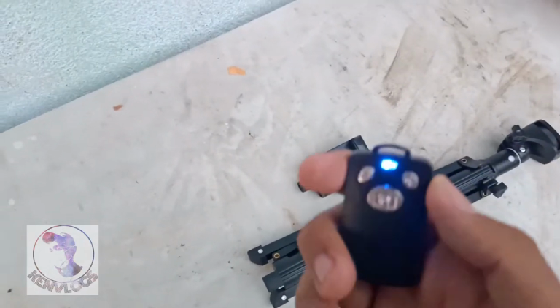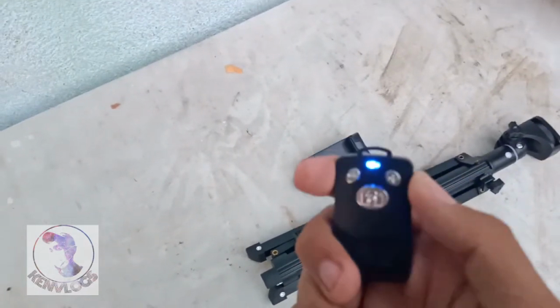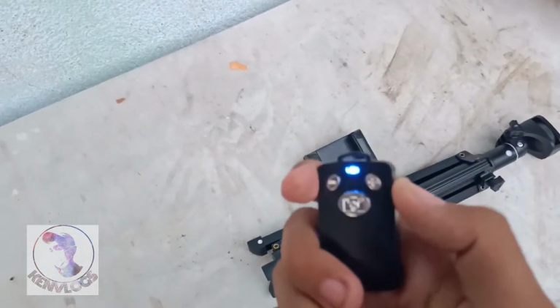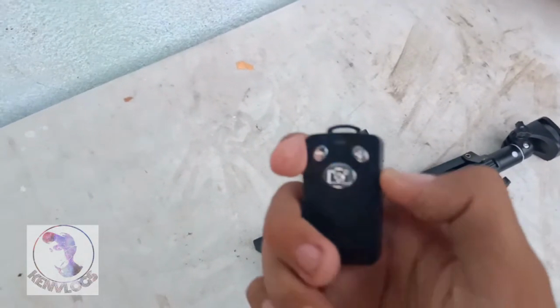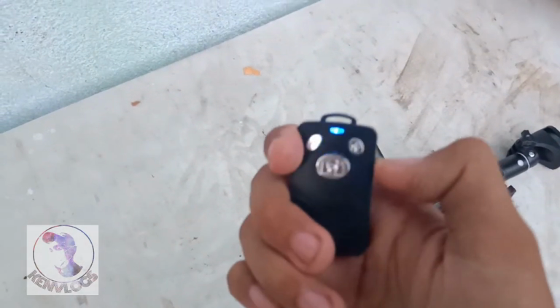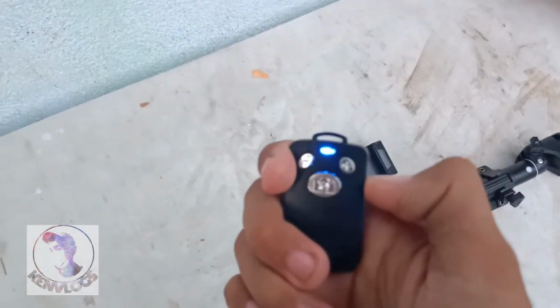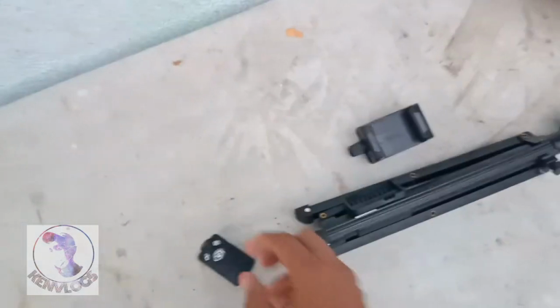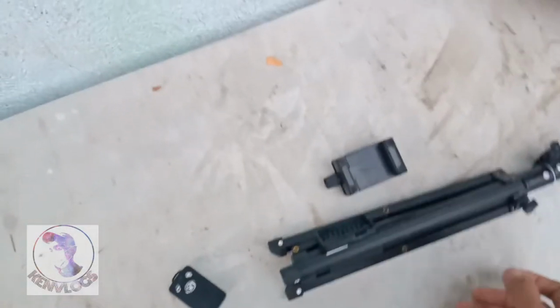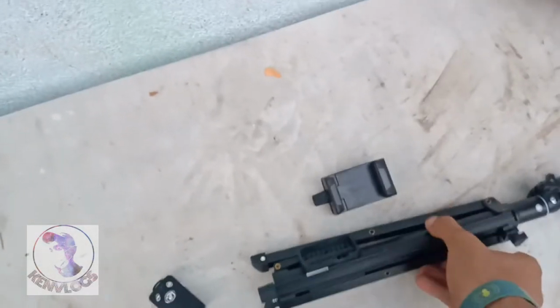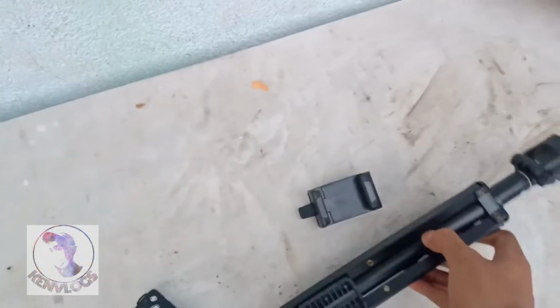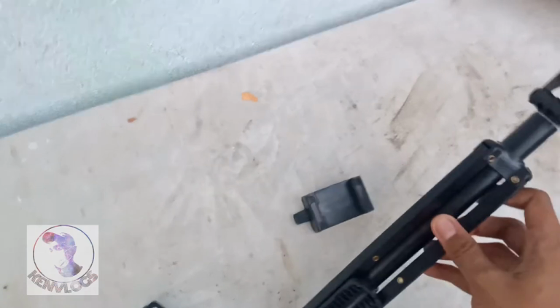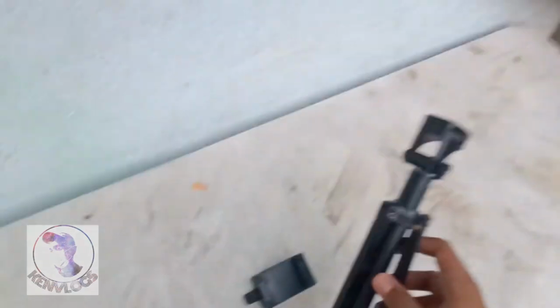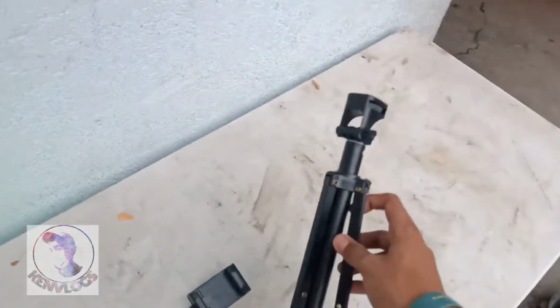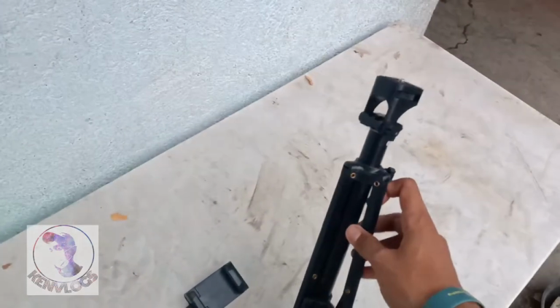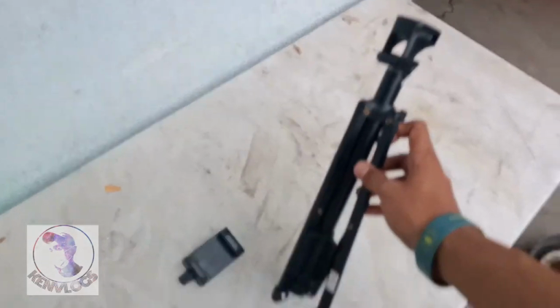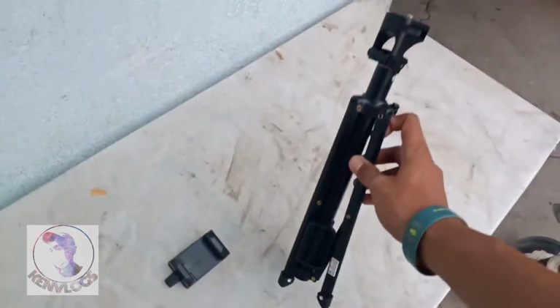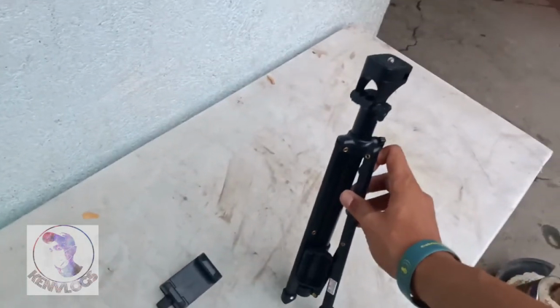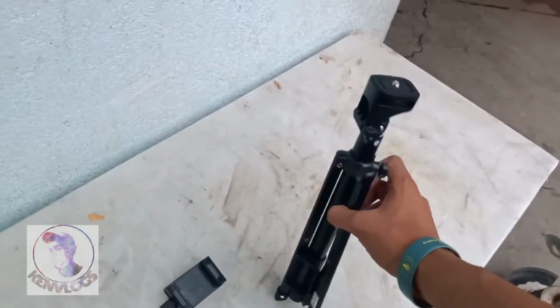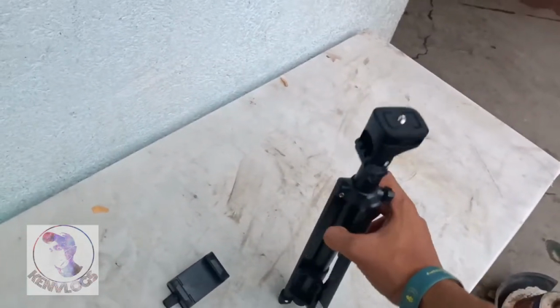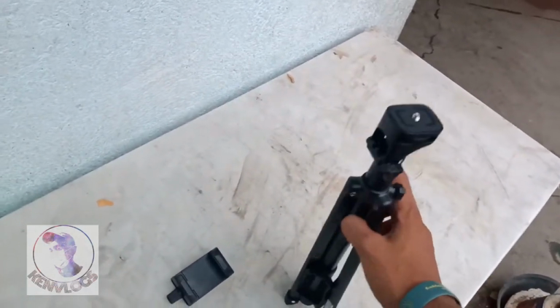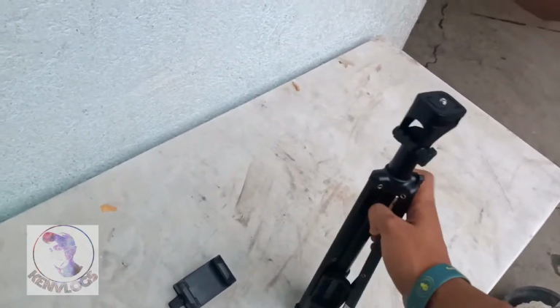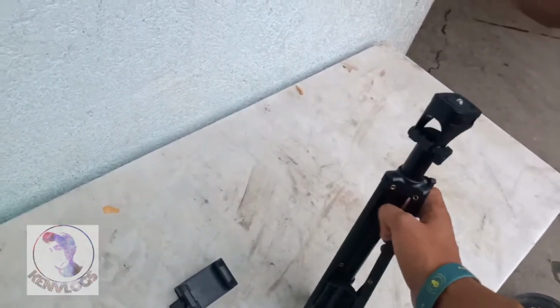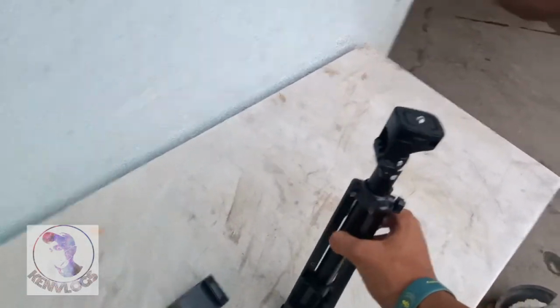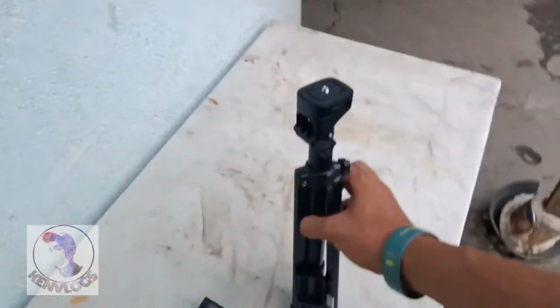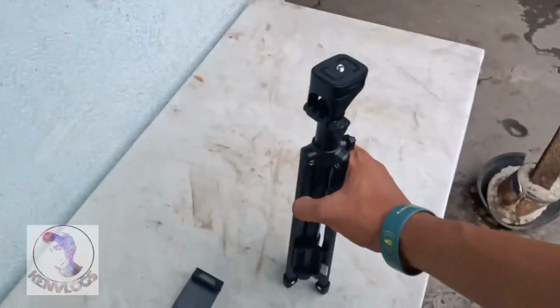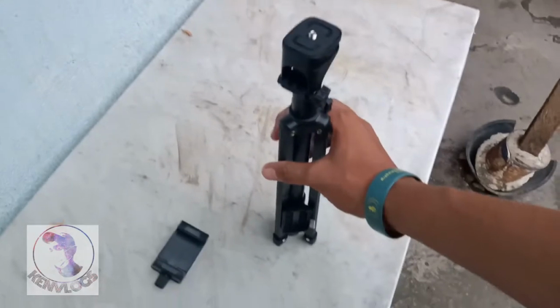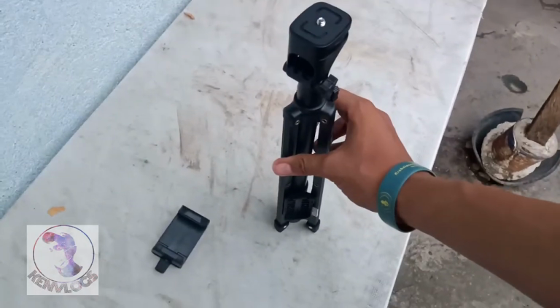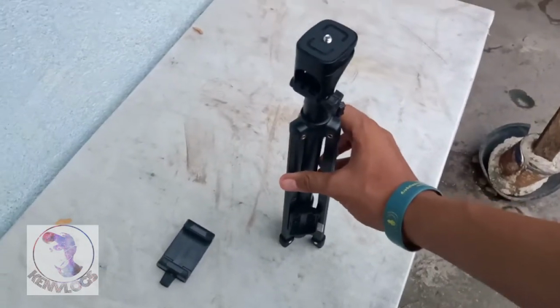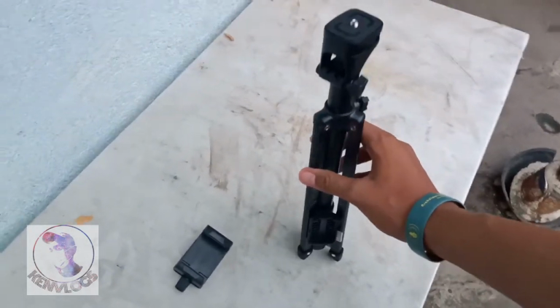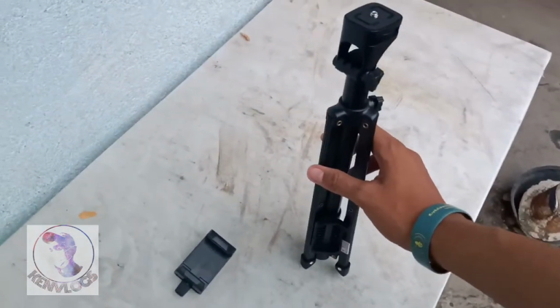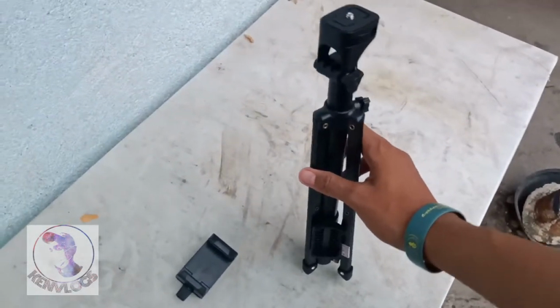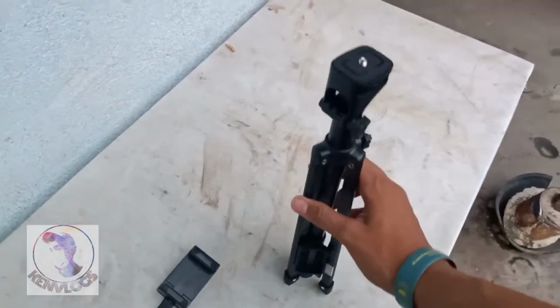Magpipake na siya guys. At ito na yung tripod — I-simple na rin siya.